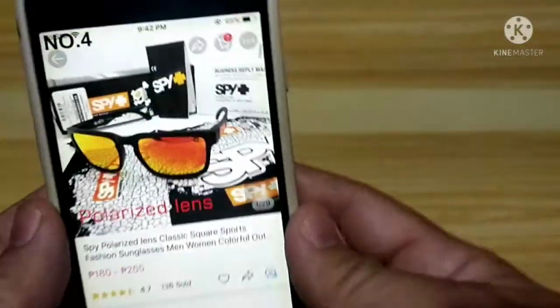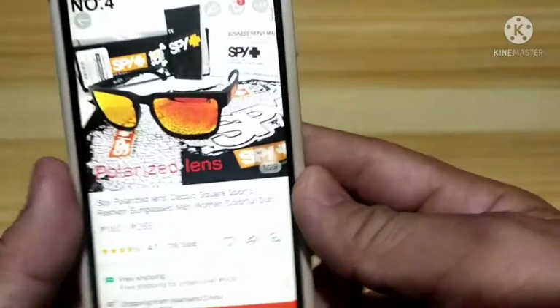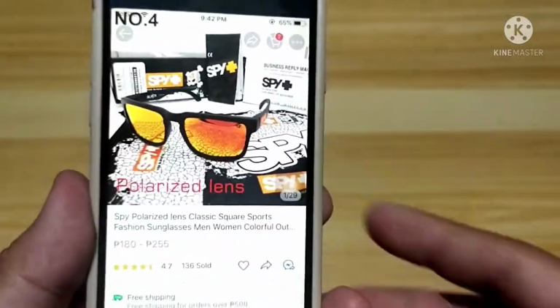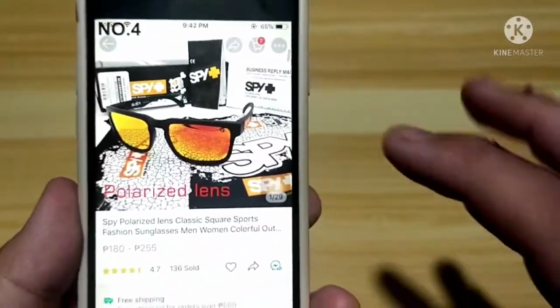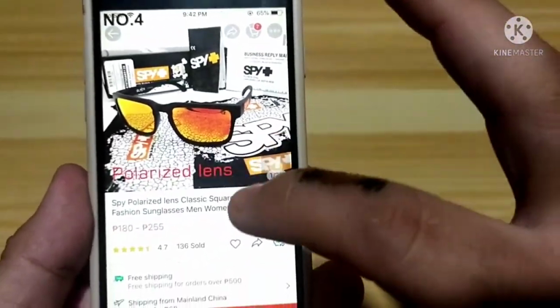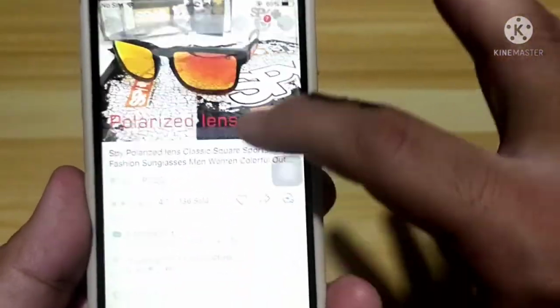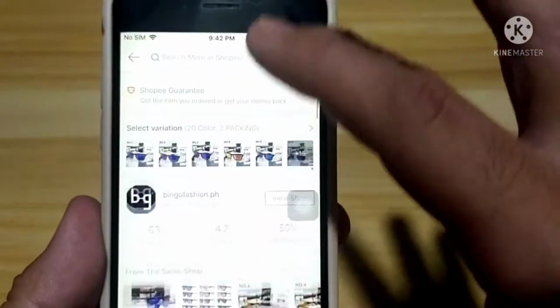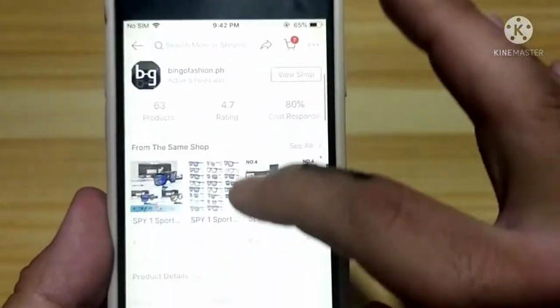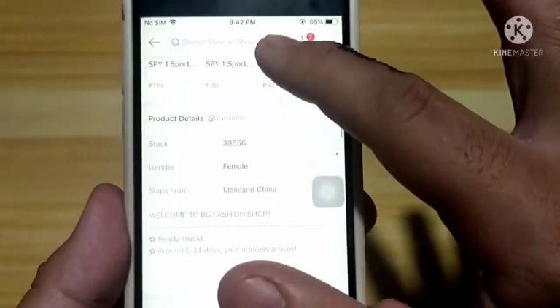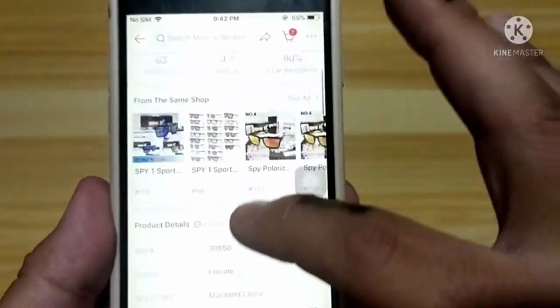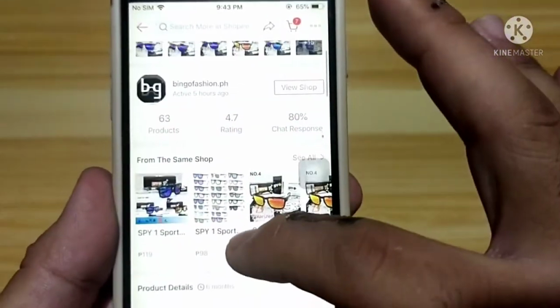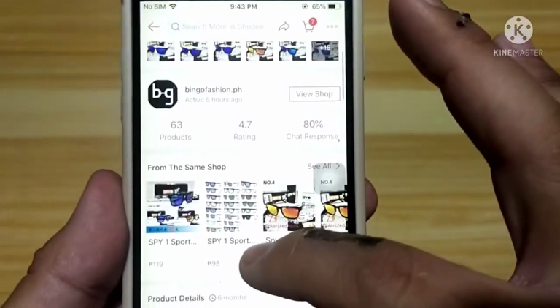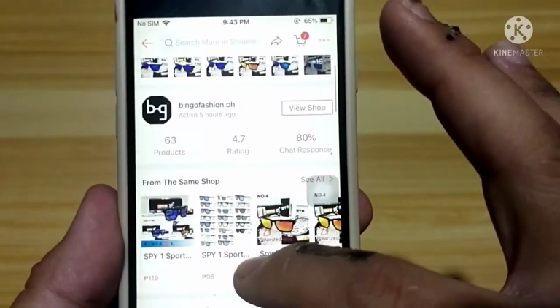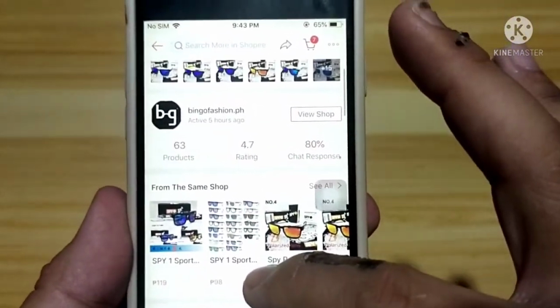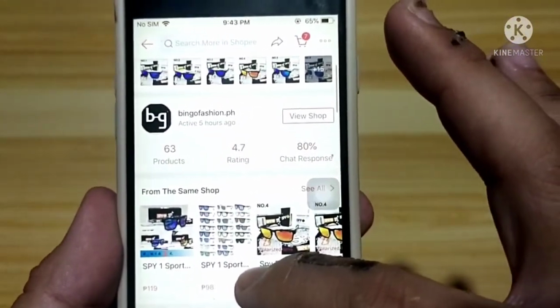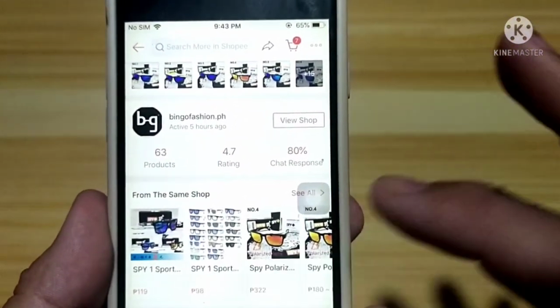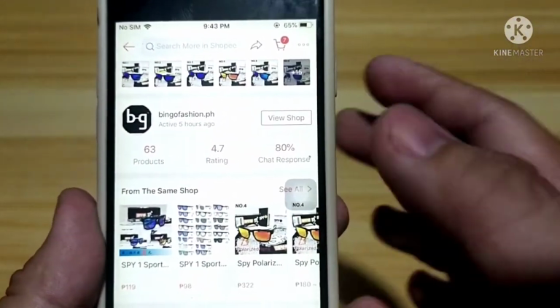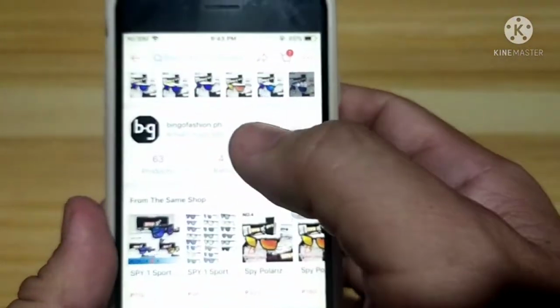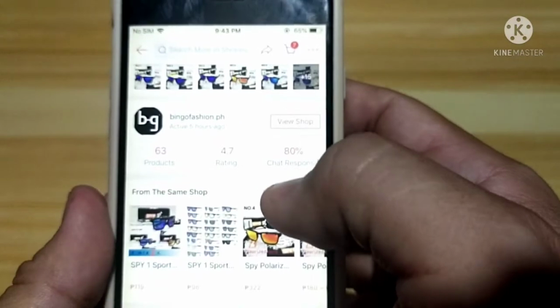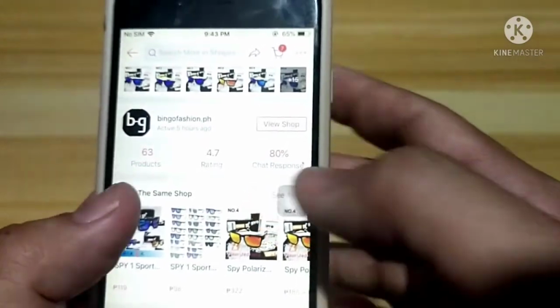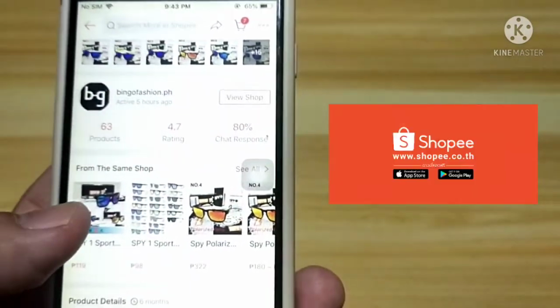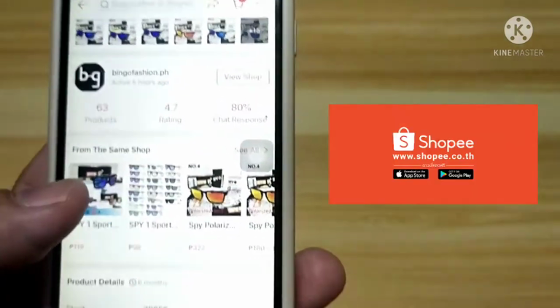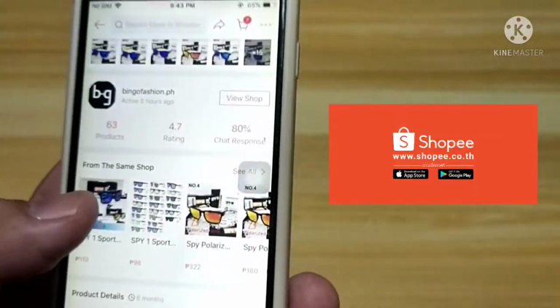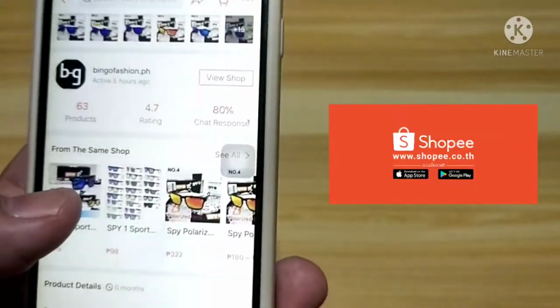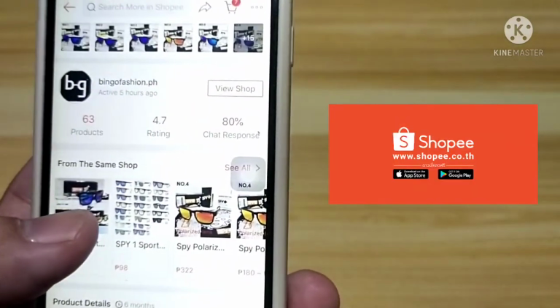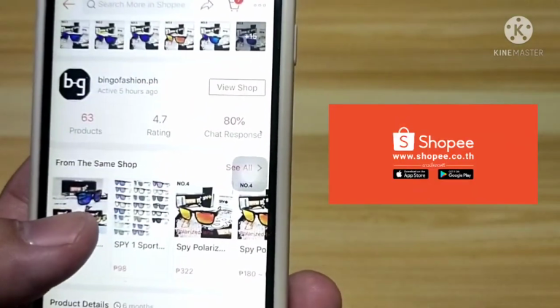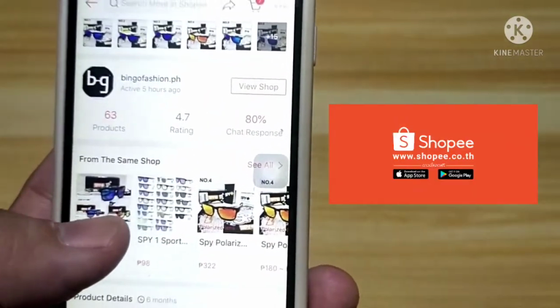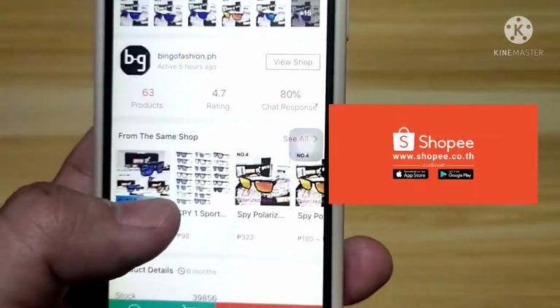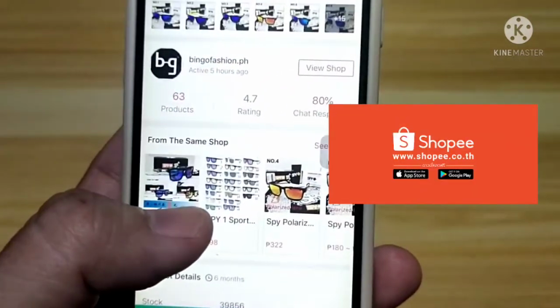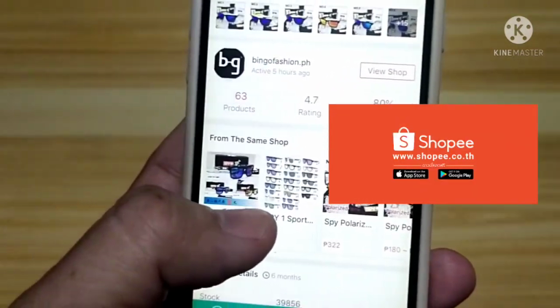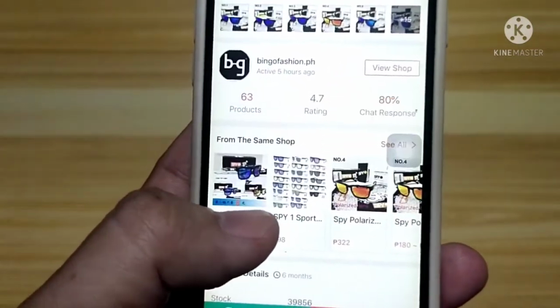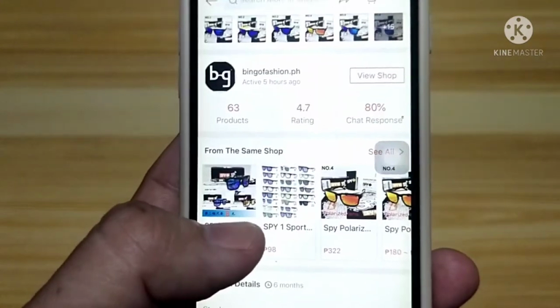So, ito yung in-order ko sa Shopee. The shop I ordered from is bingofashion.ph. It has a 4.7 rating and its chat response rate is 80%.